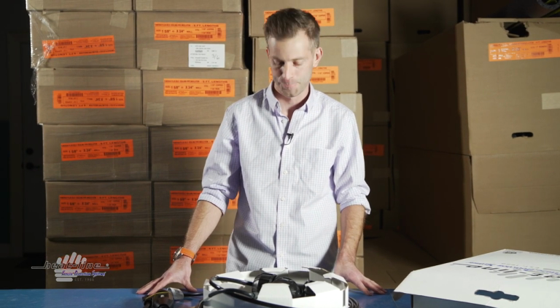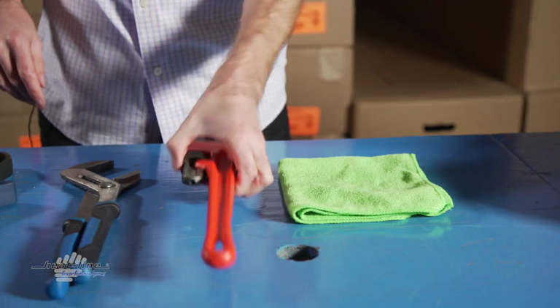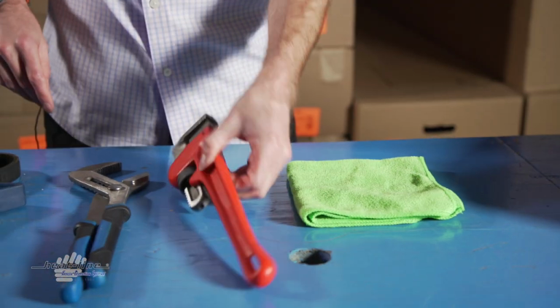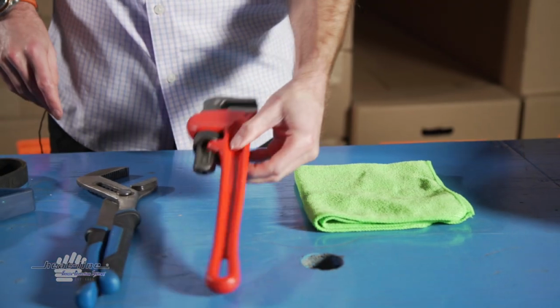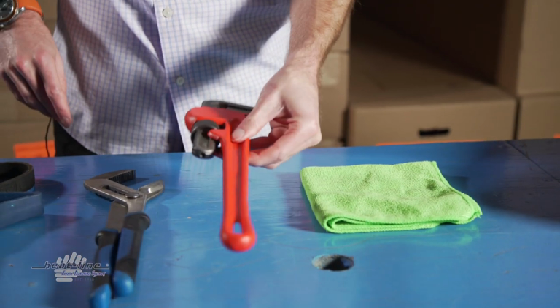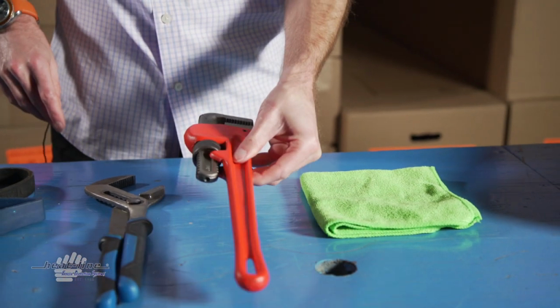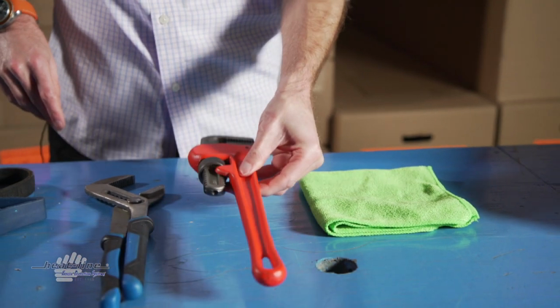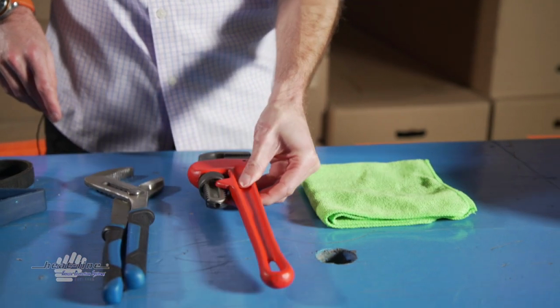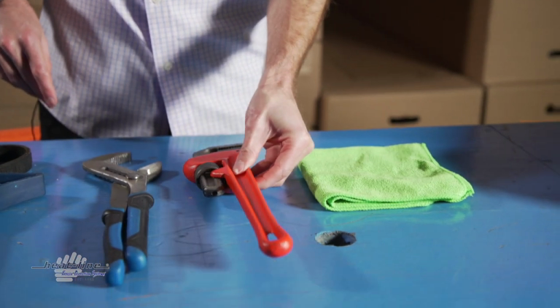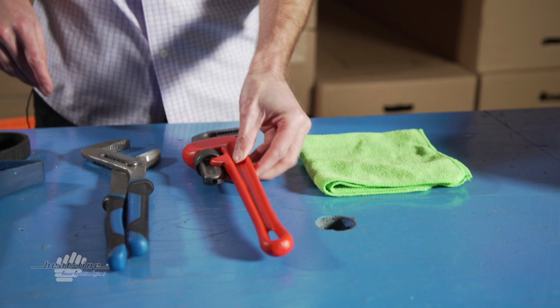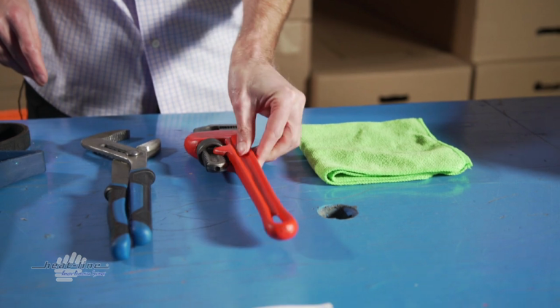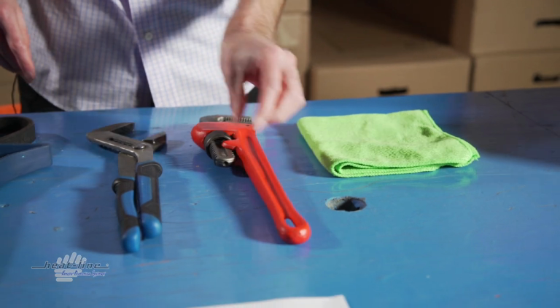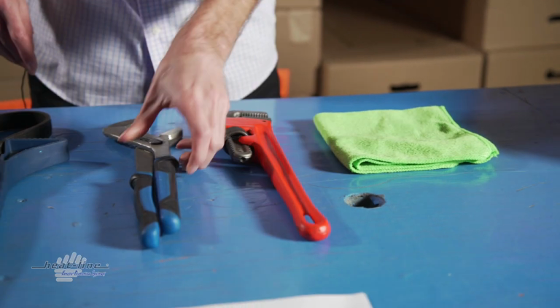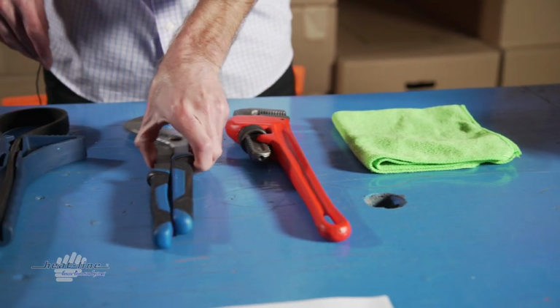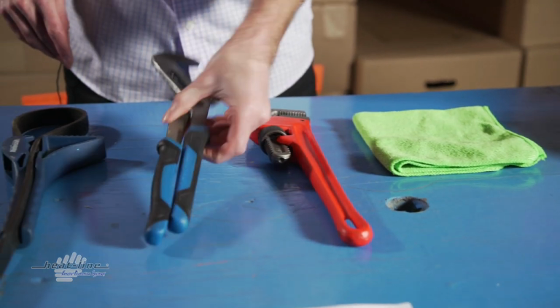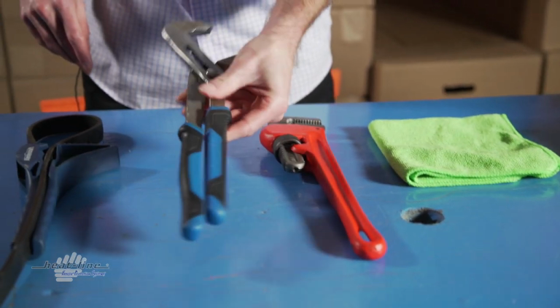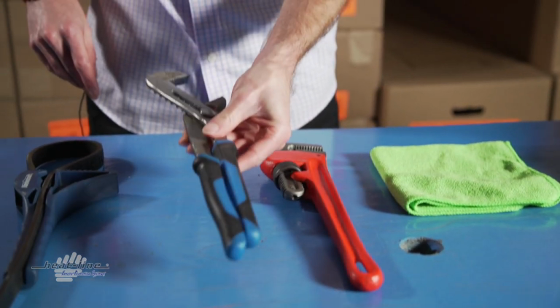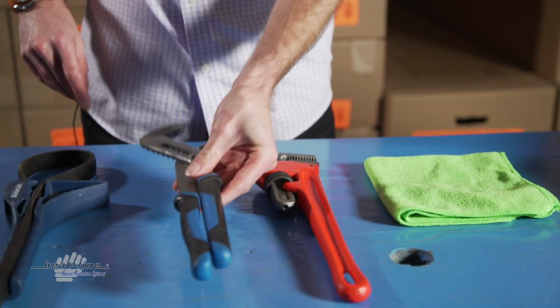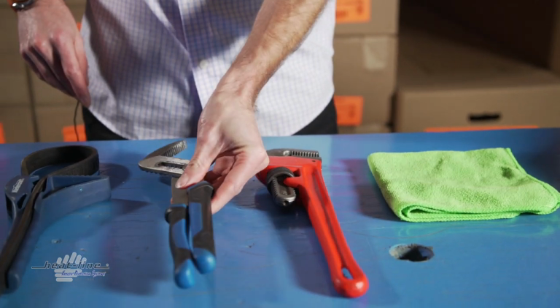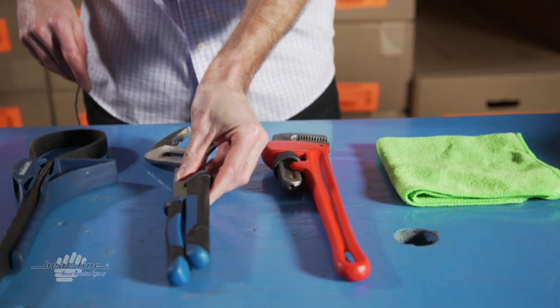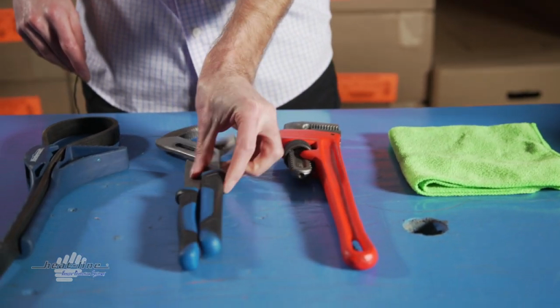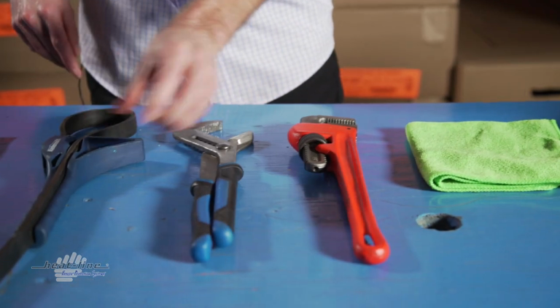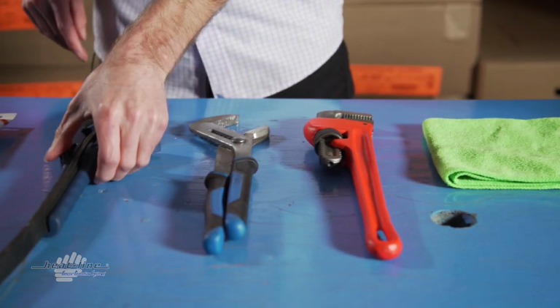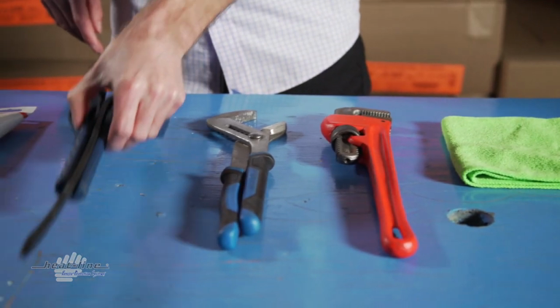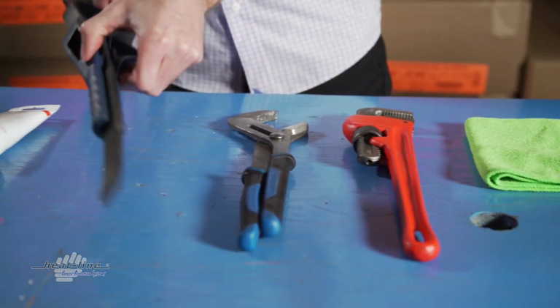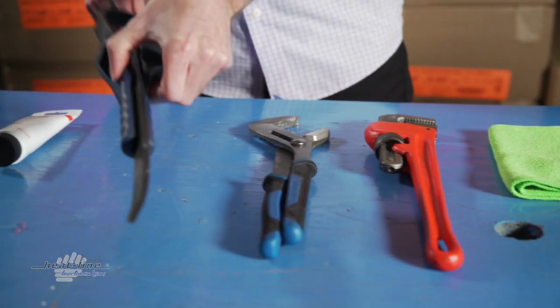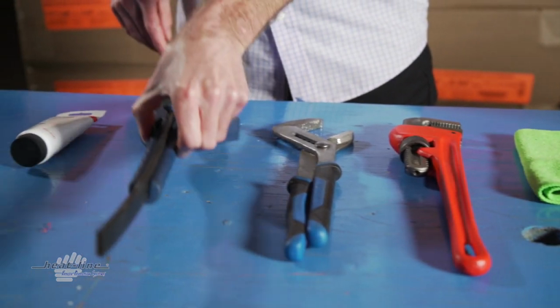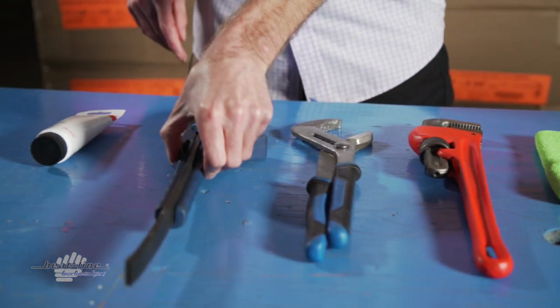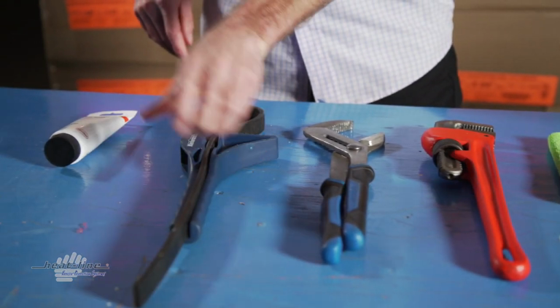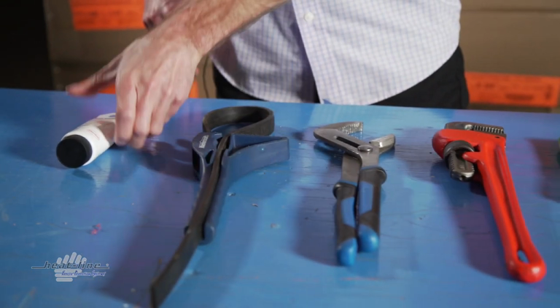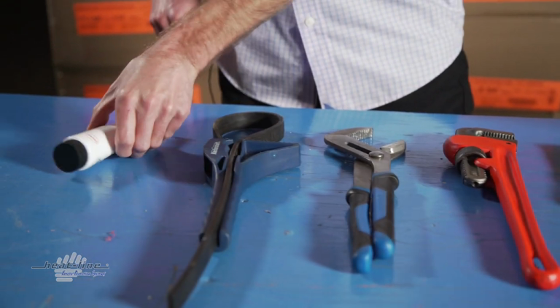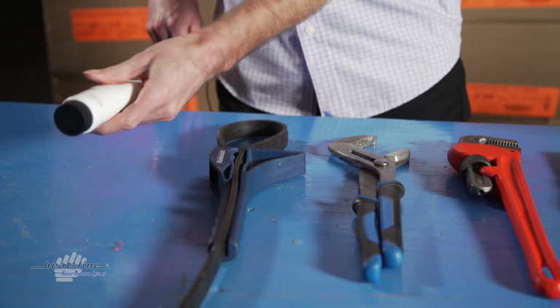To perform this procedure you will need a clean rag, either a pipe wrench, channel lock, or strap wrench, and lubricant.